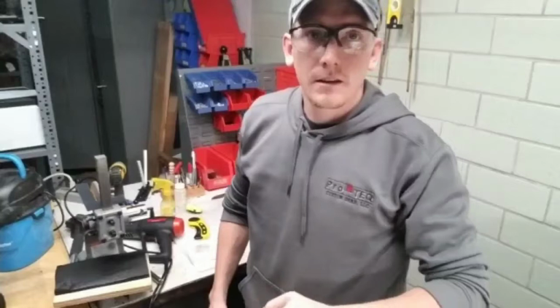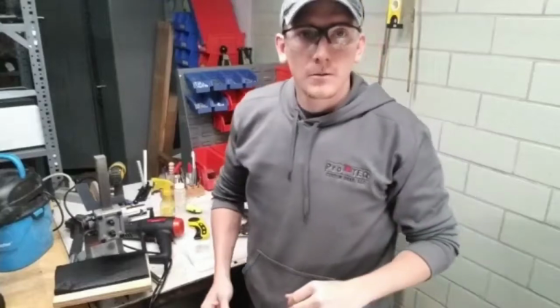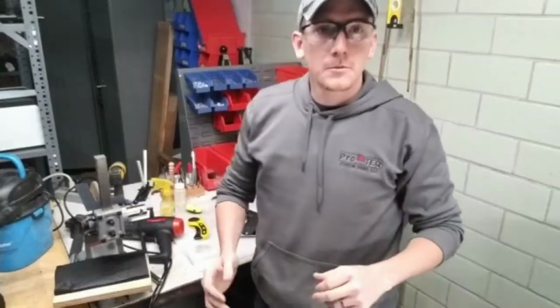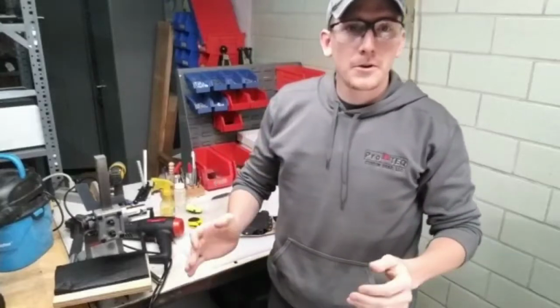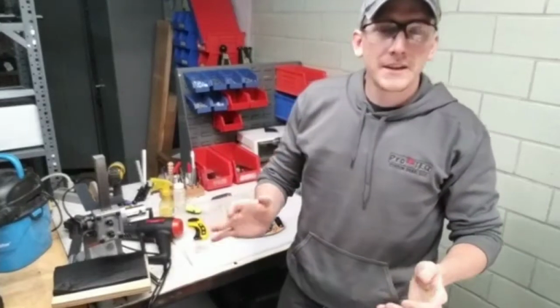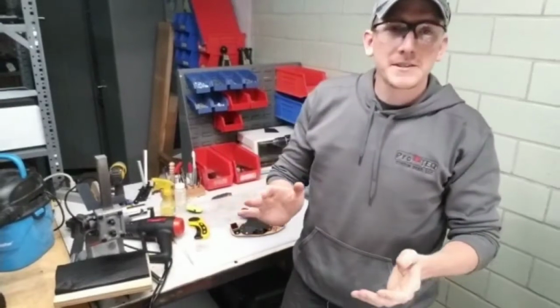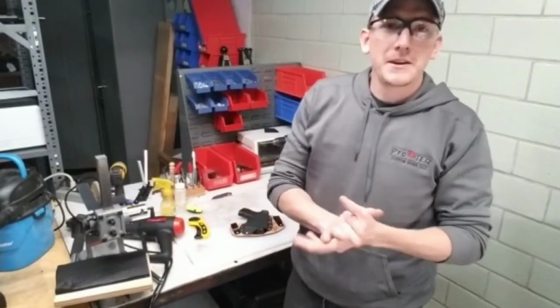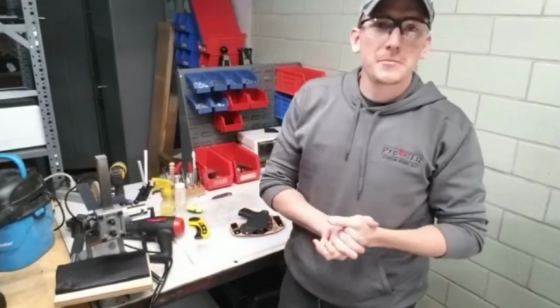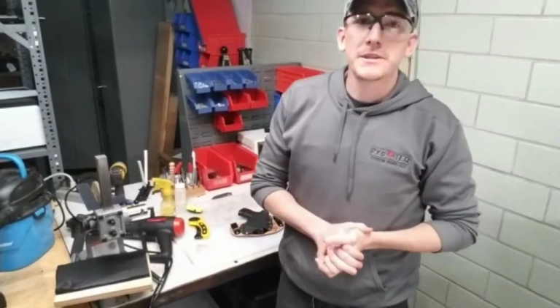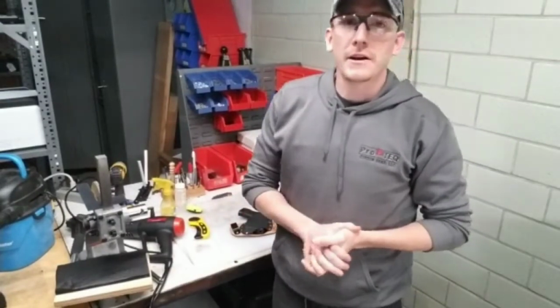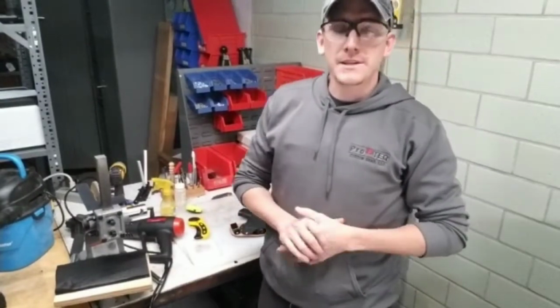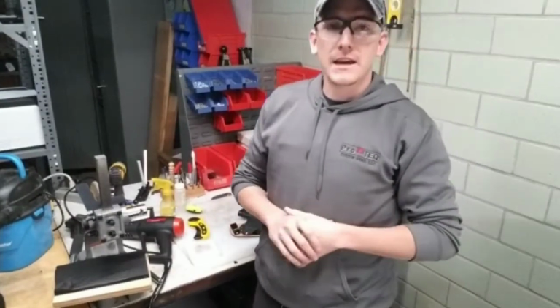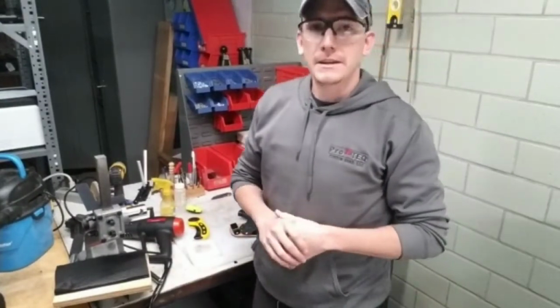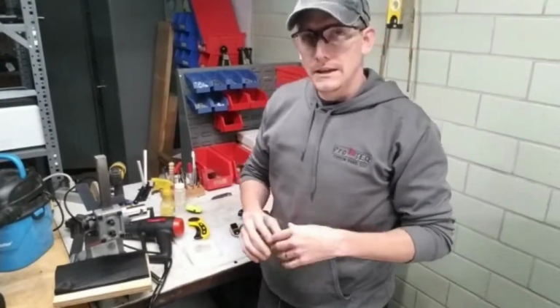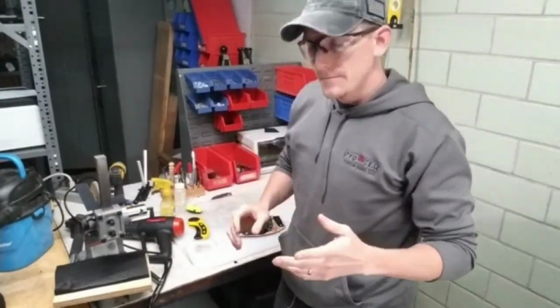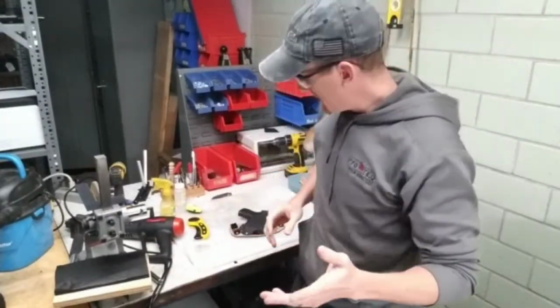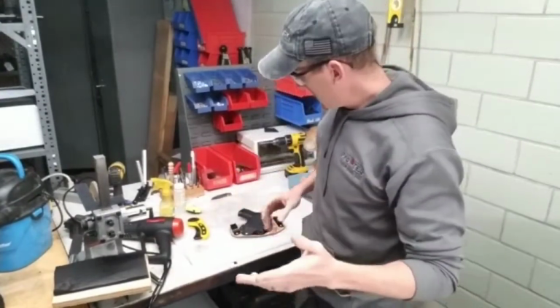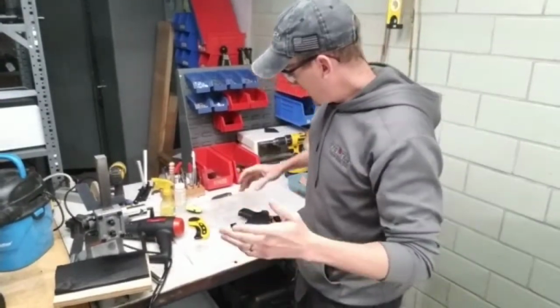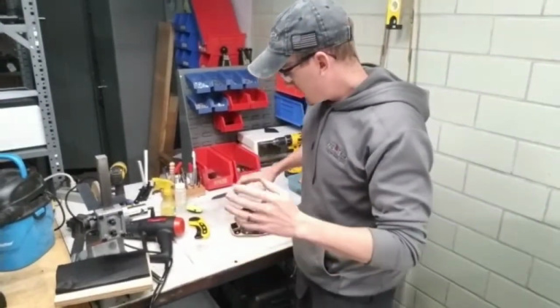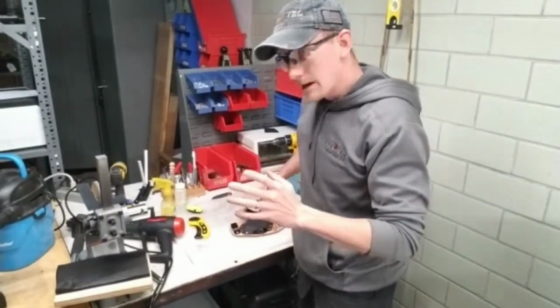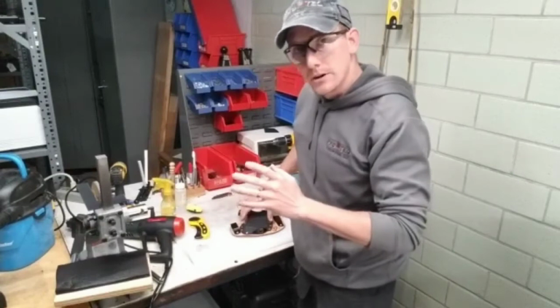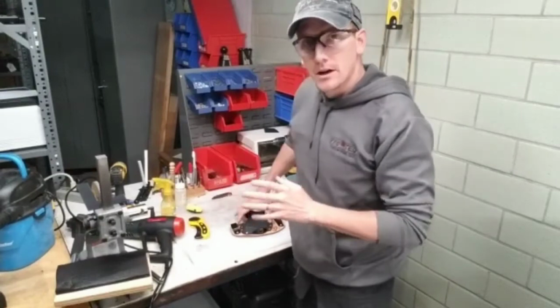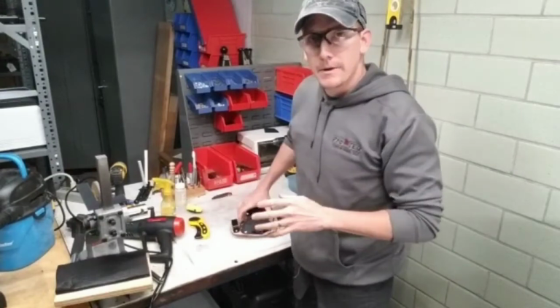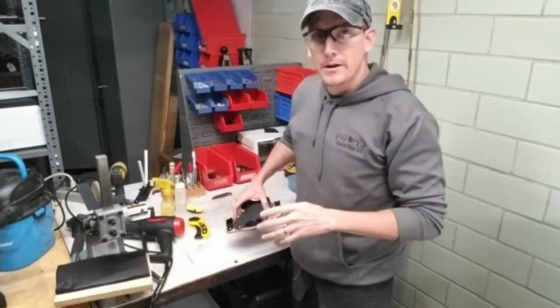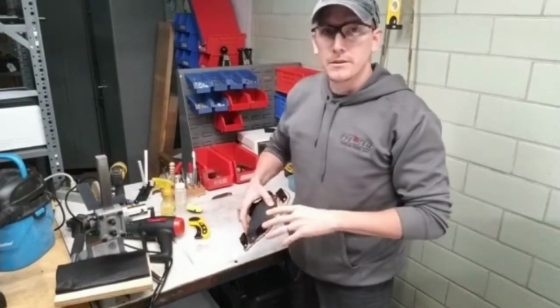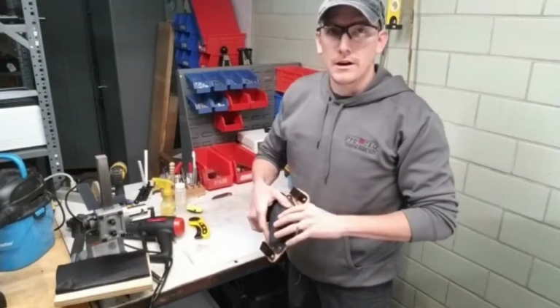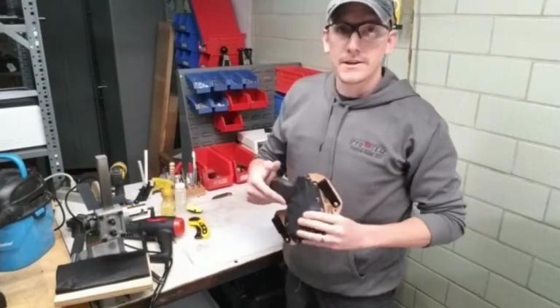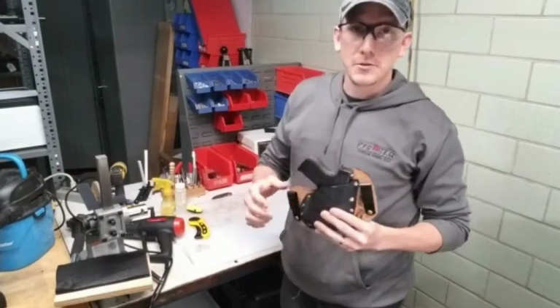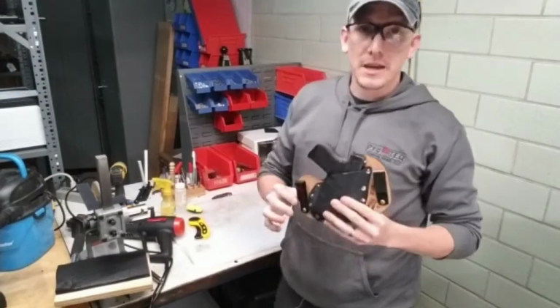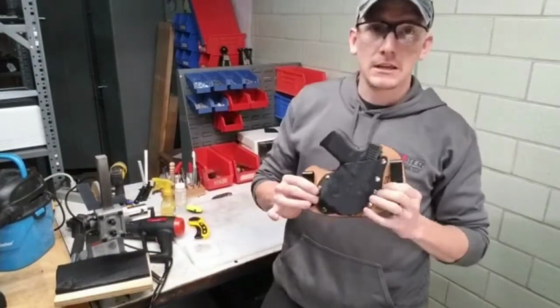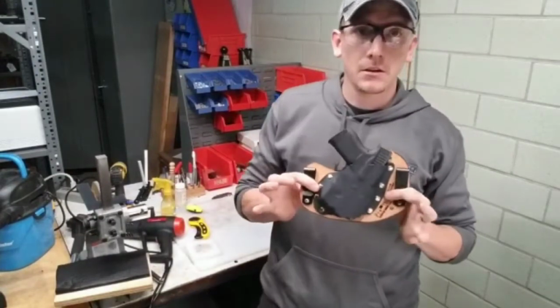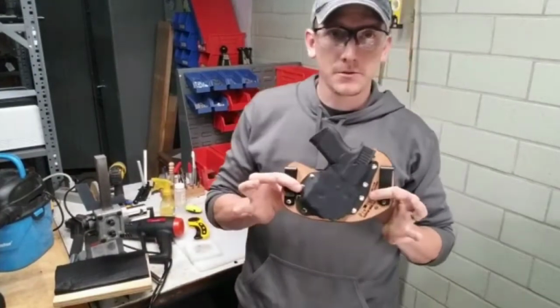Welcome to ProTech Custom Gear and ProTech Firearms Academy. I'm Steven. Today we're going to talk about our SOB holster.